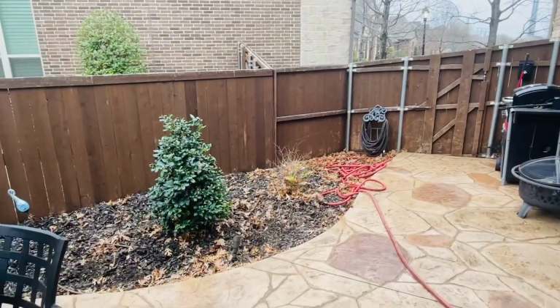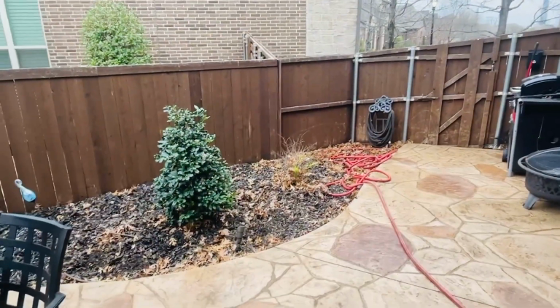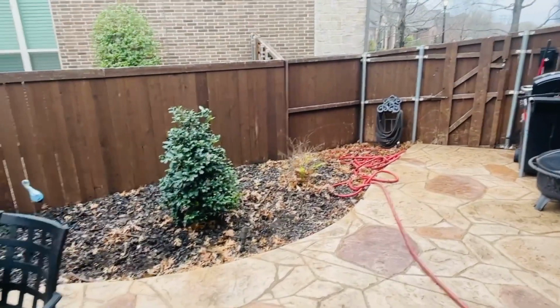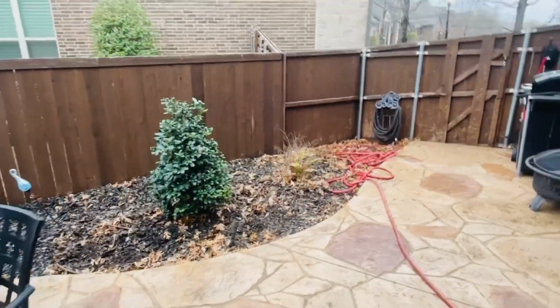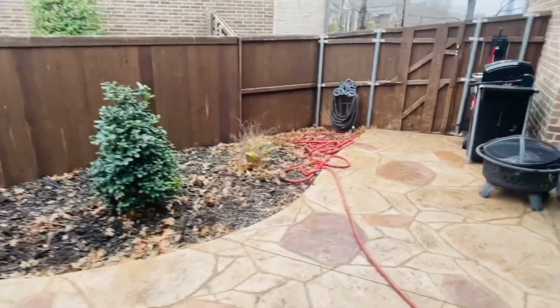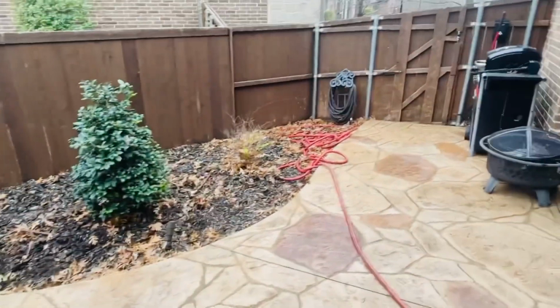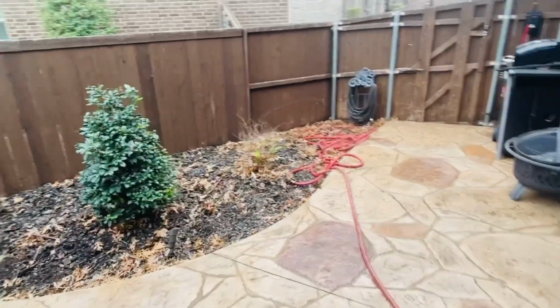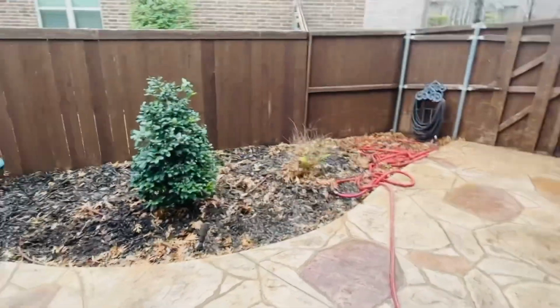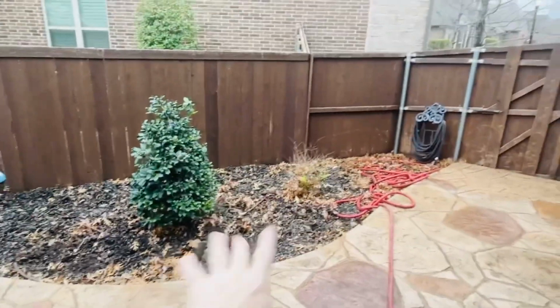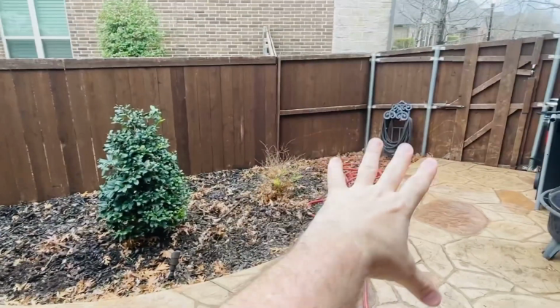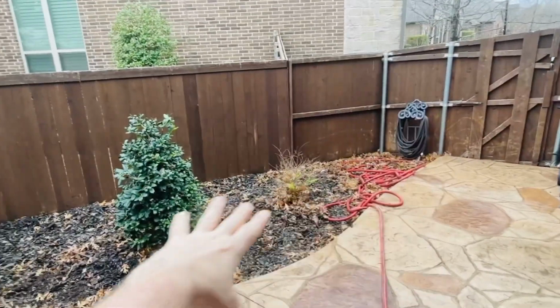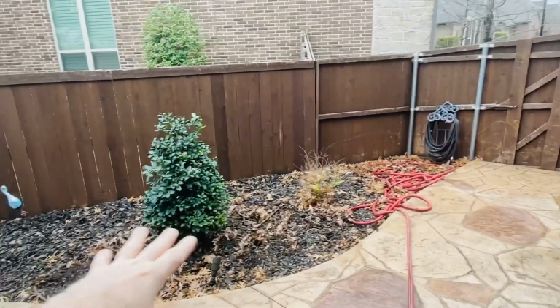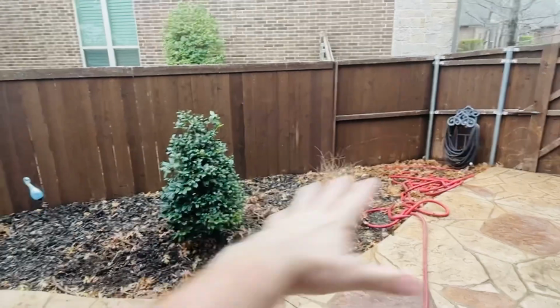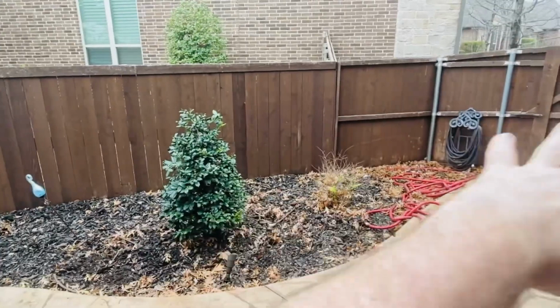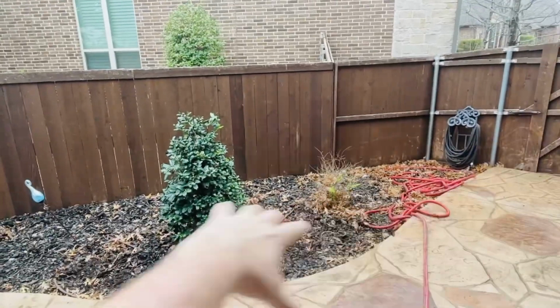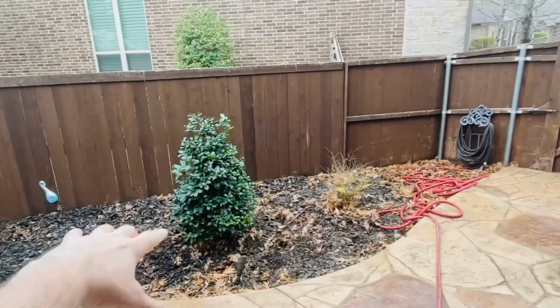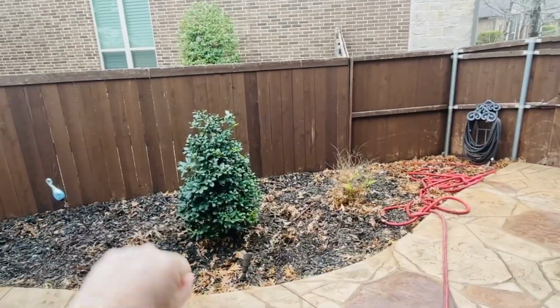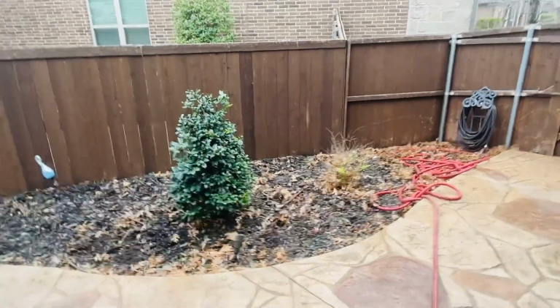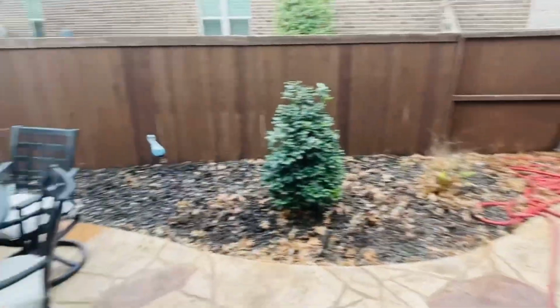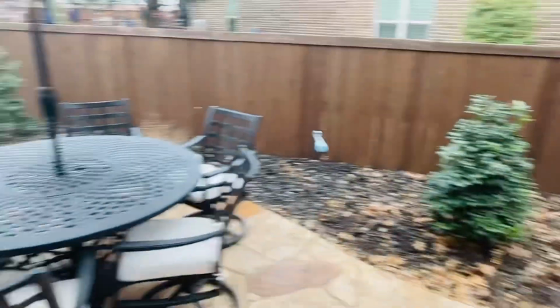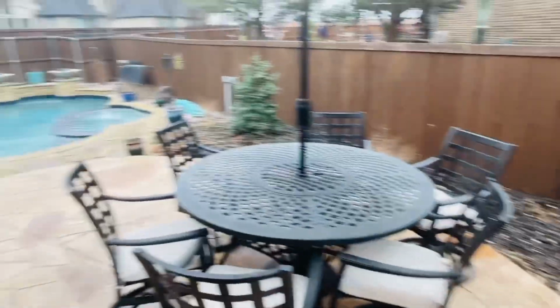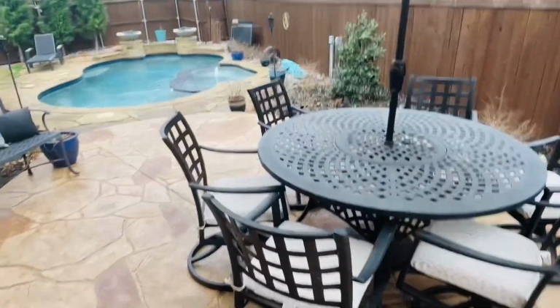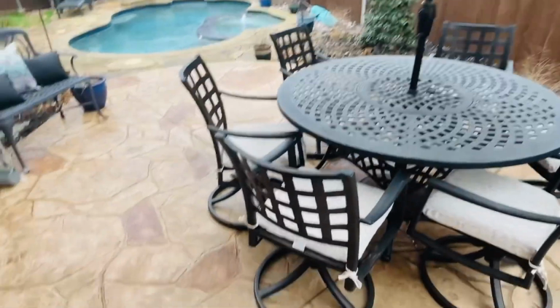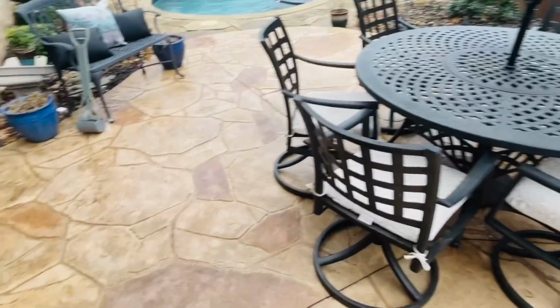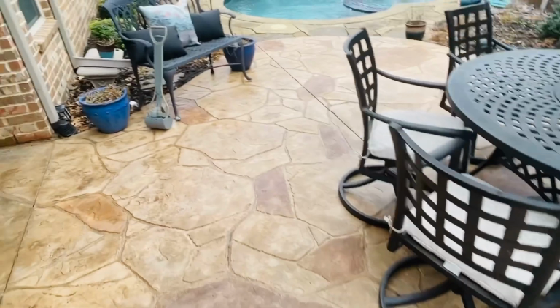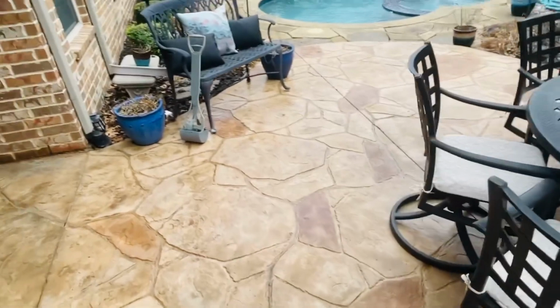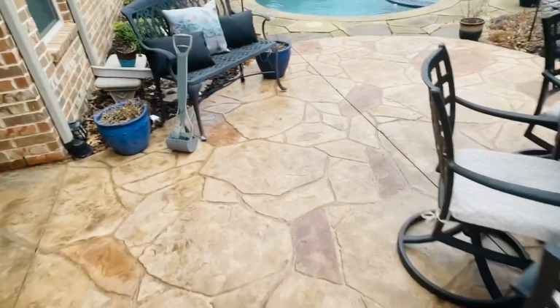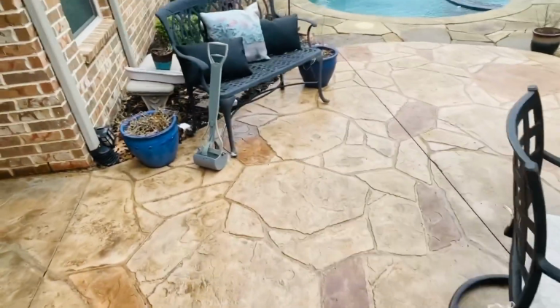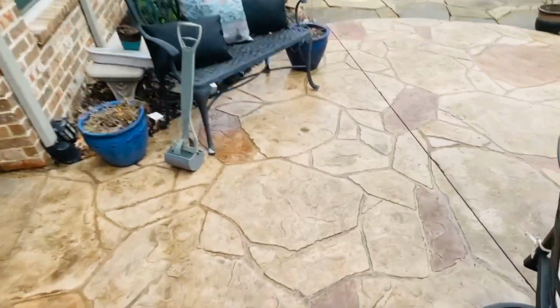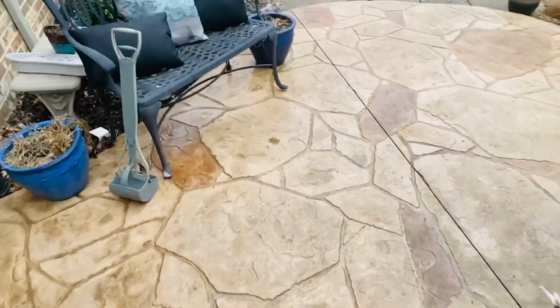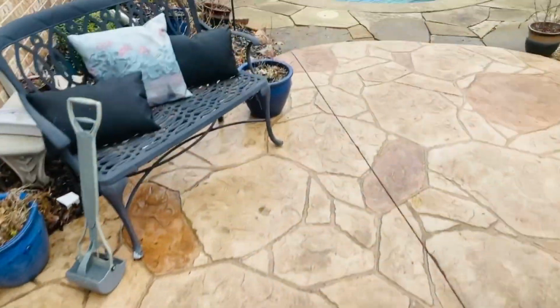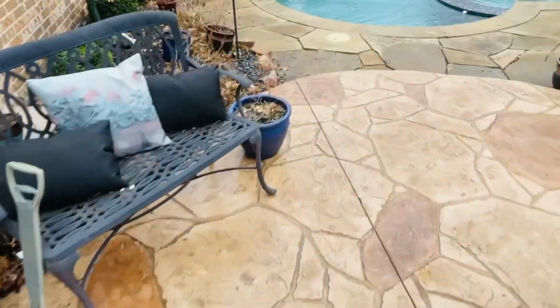Now we're in the backyard, and you can see all those leaves we're going to have to take out. We're going to have to re-mulch it. A lot of work to do.